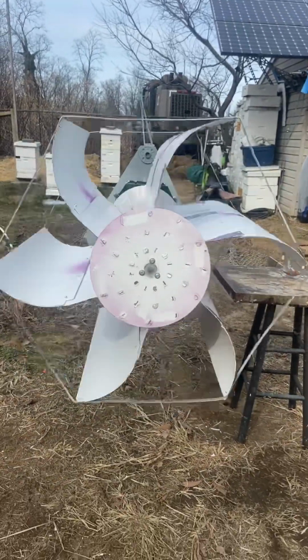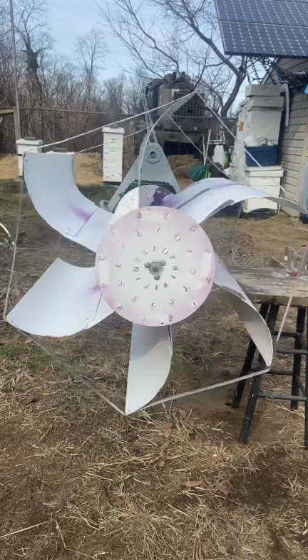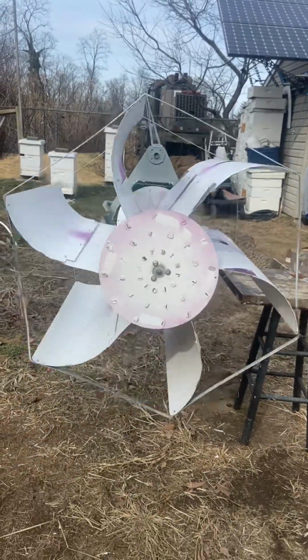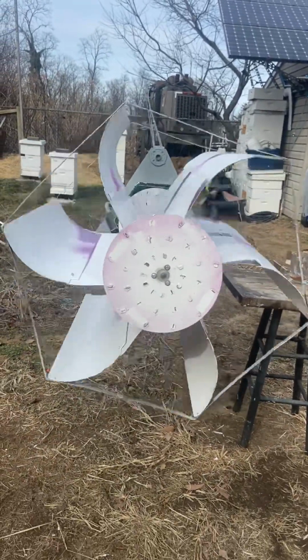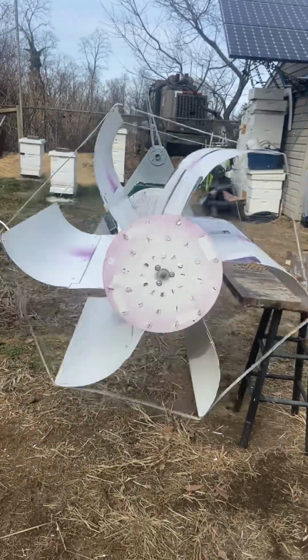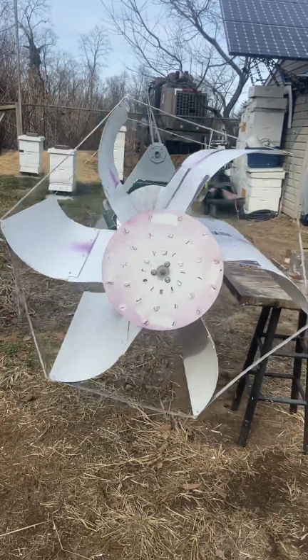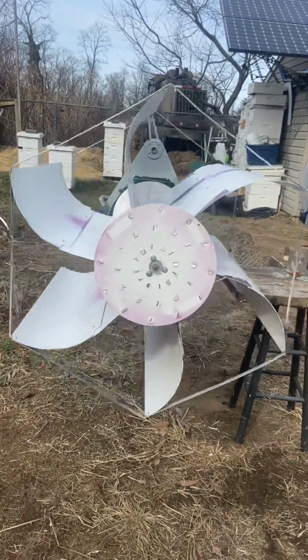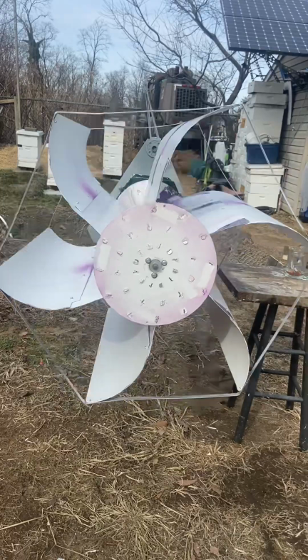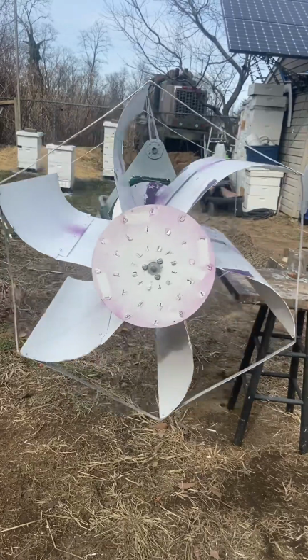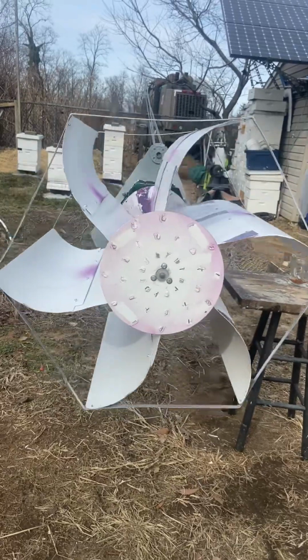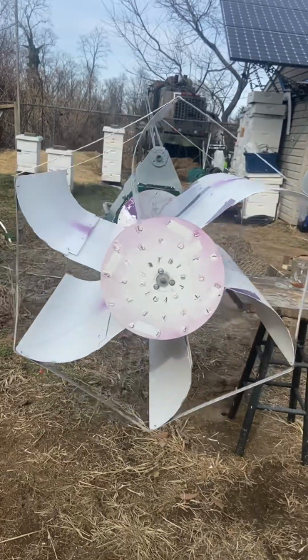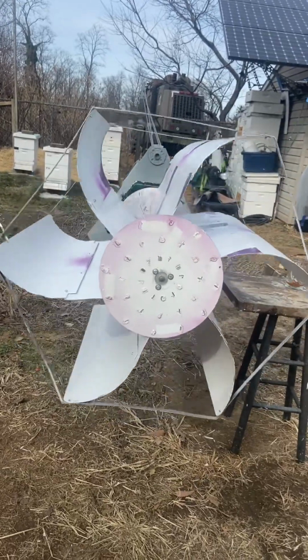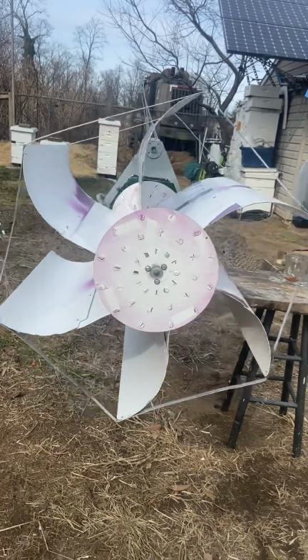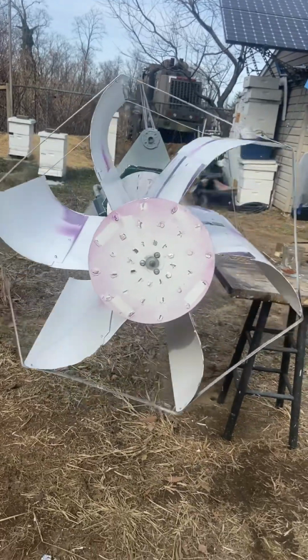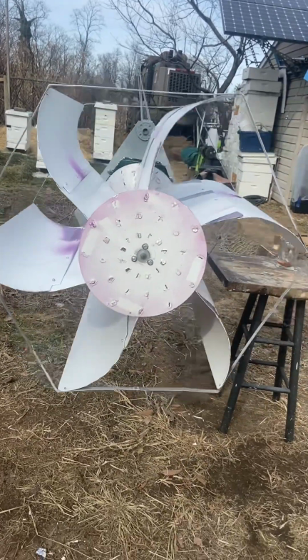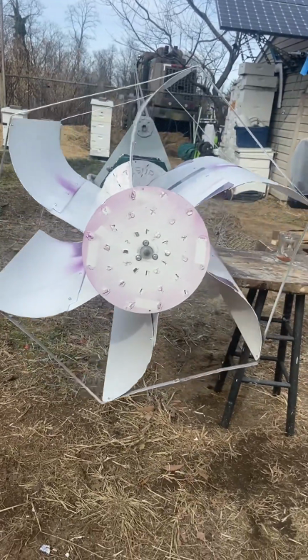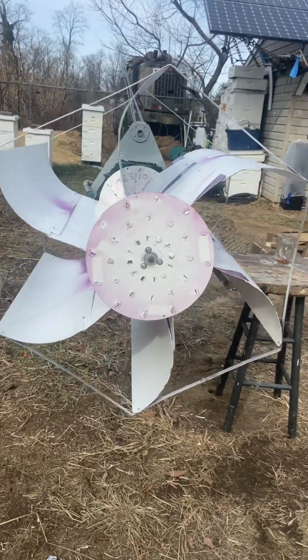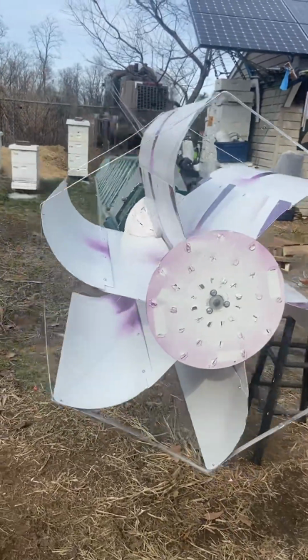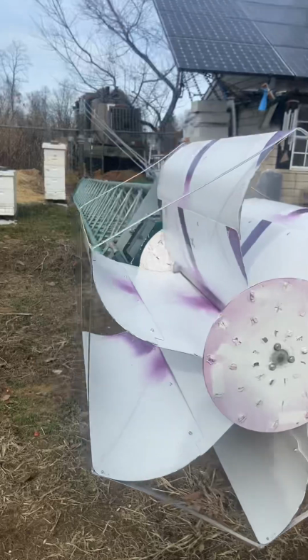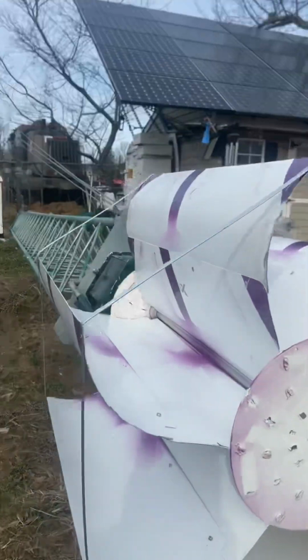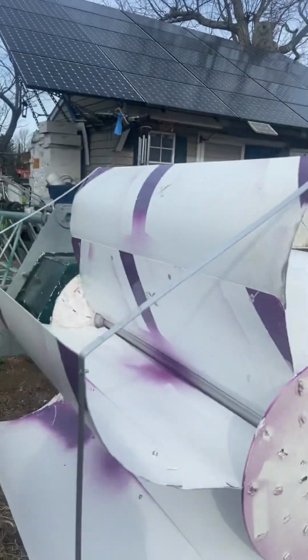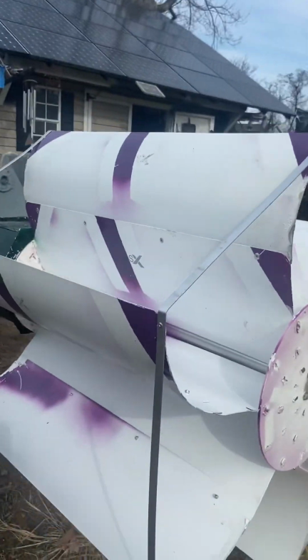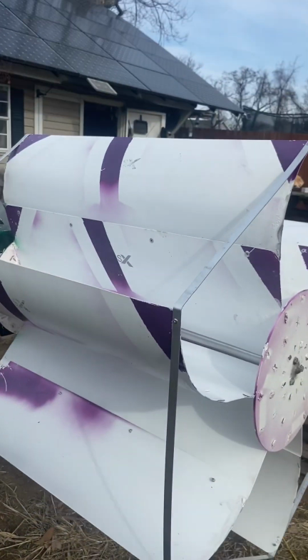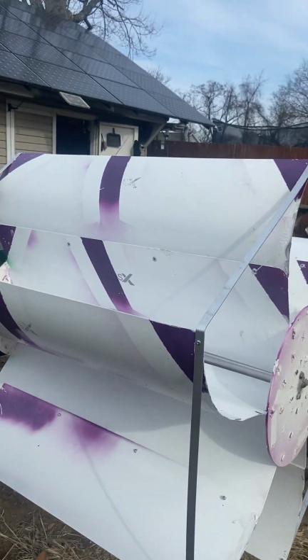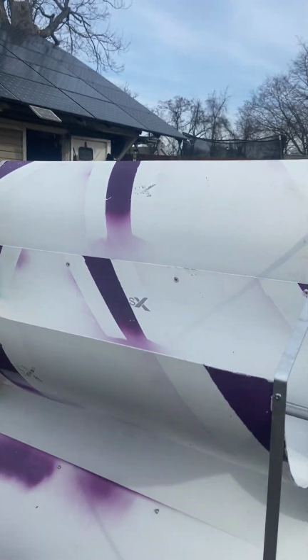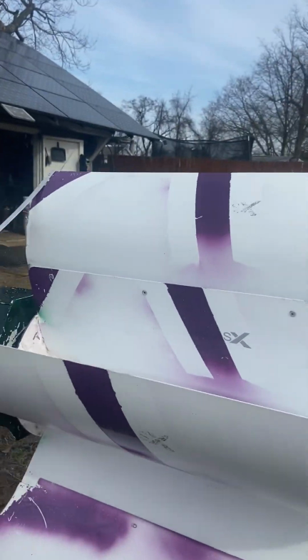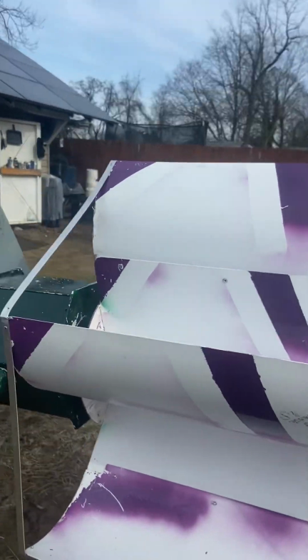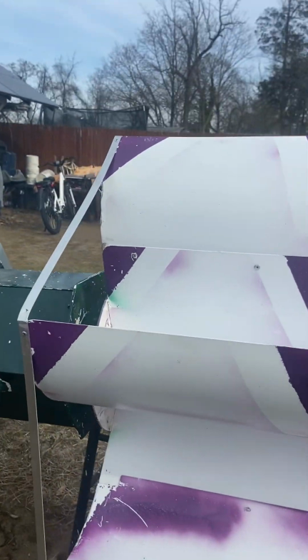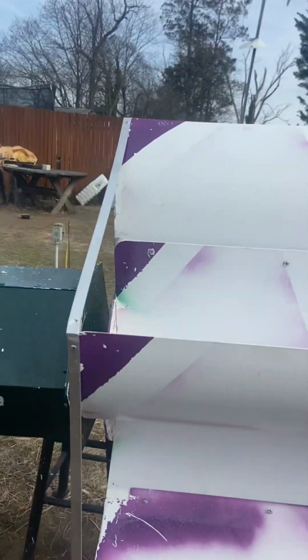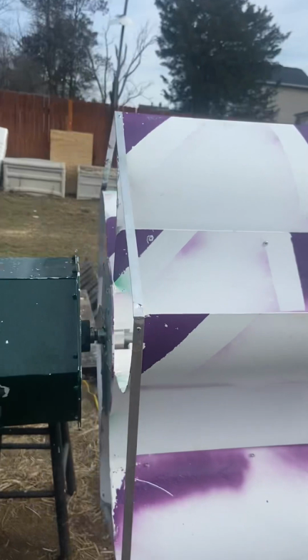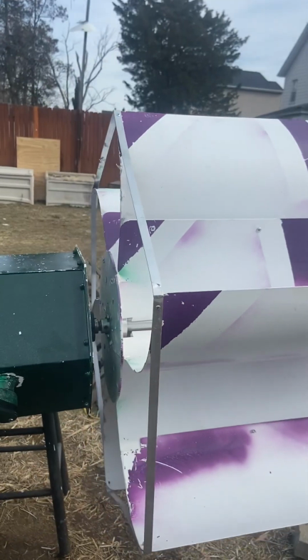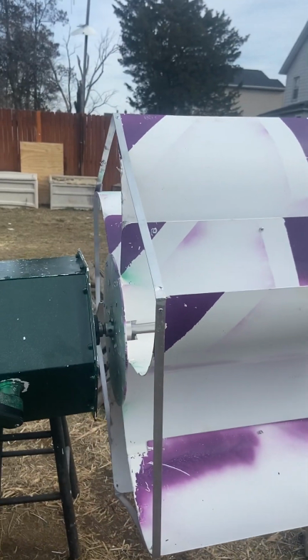Winds are supposed to kick up Thursday and Friday — today's Sunday, so a few more days. Tomorrow it's actually supposed to kick up a little bit, so I'll probably crank it up if winds are kicking in the evening and test it out, see what it does and if it kicks on the interface box and then the inverter. Hopefully that works.